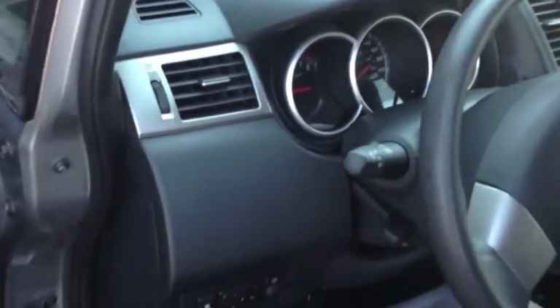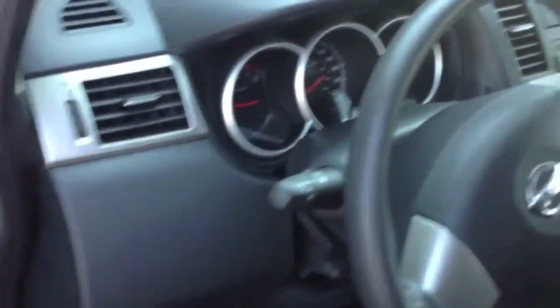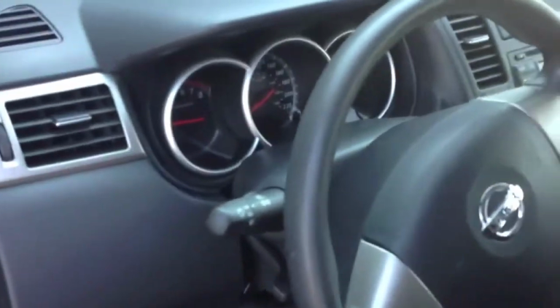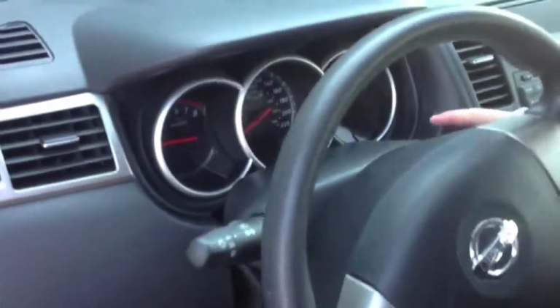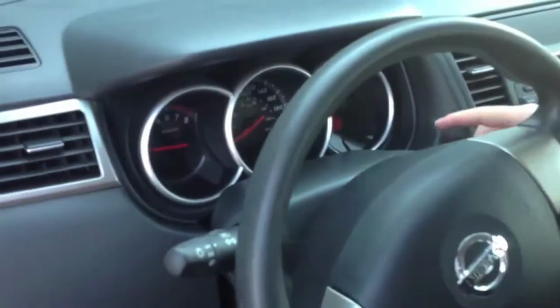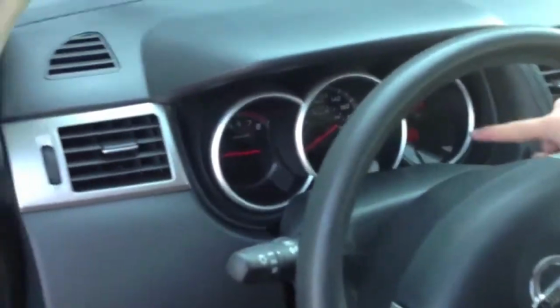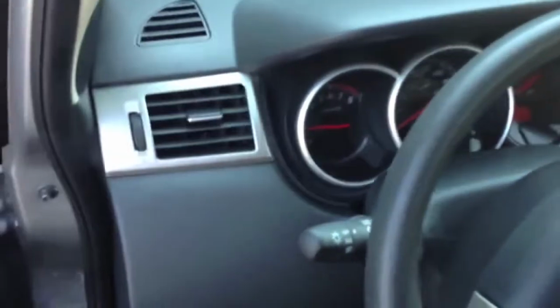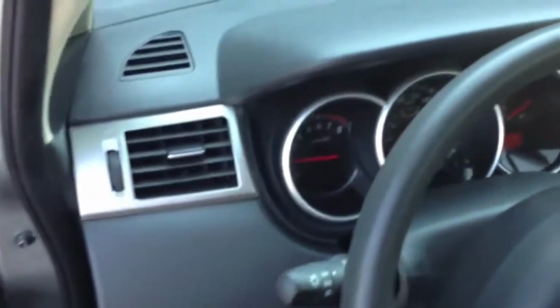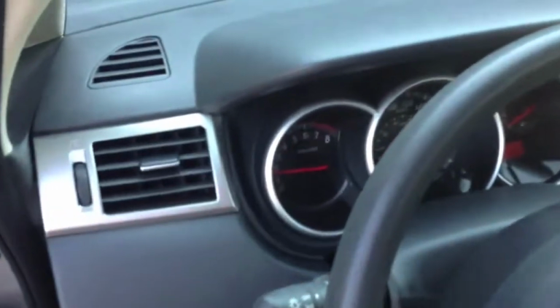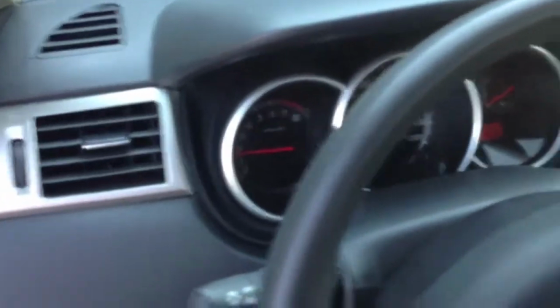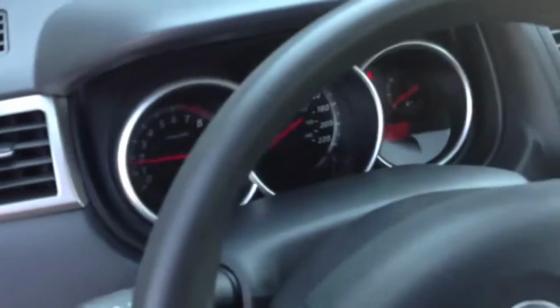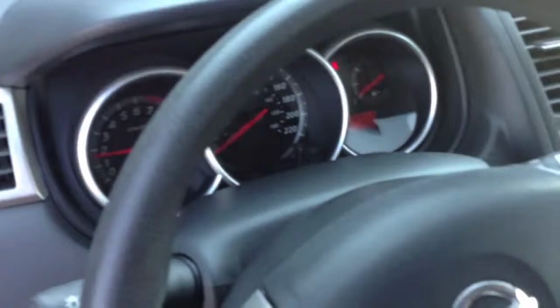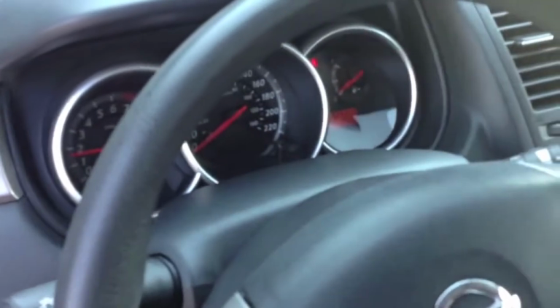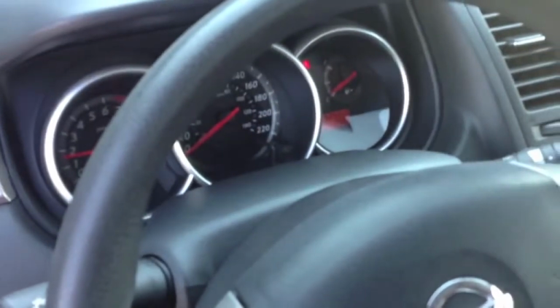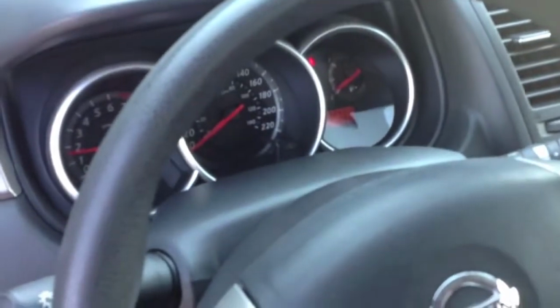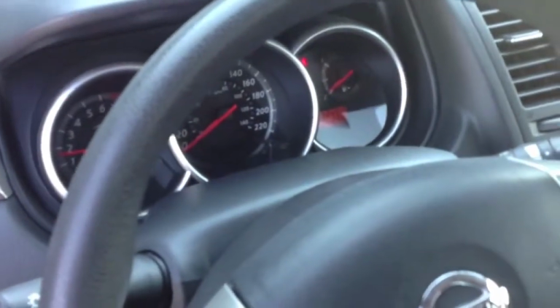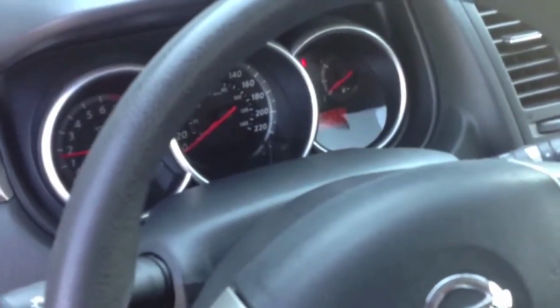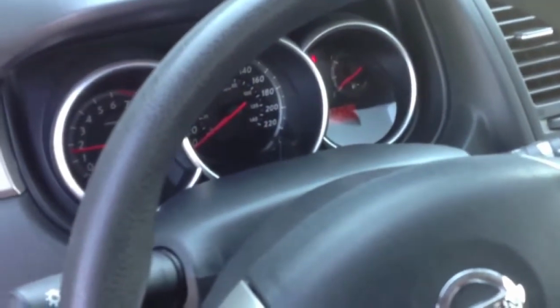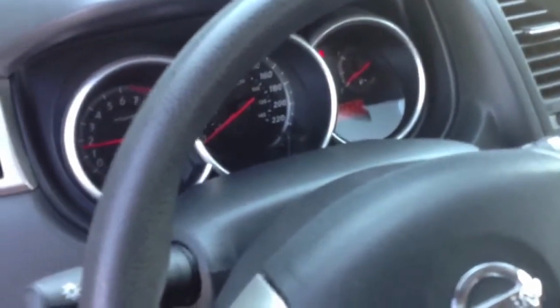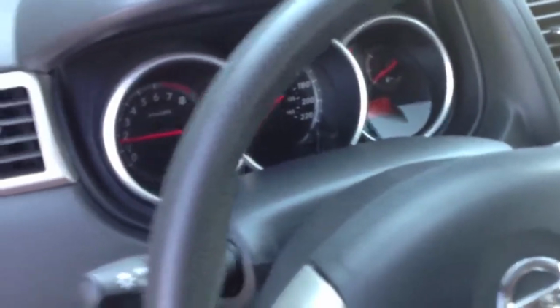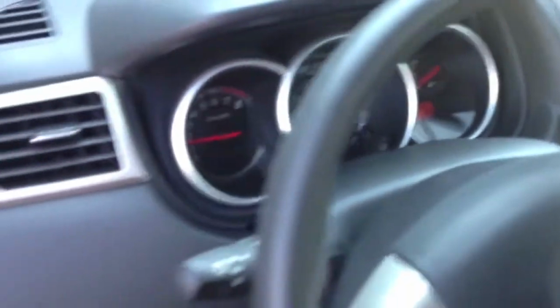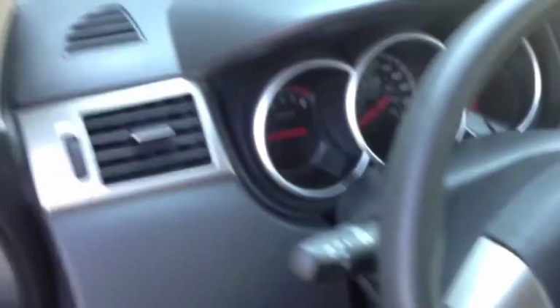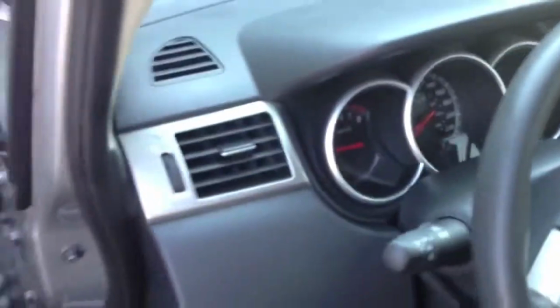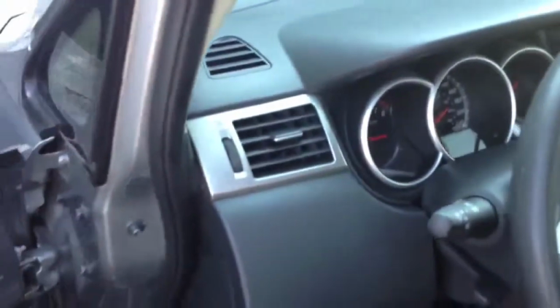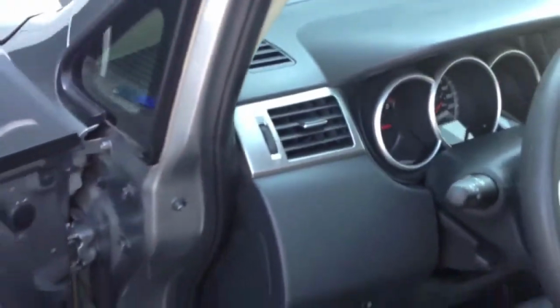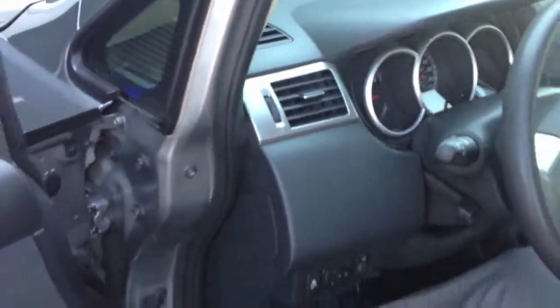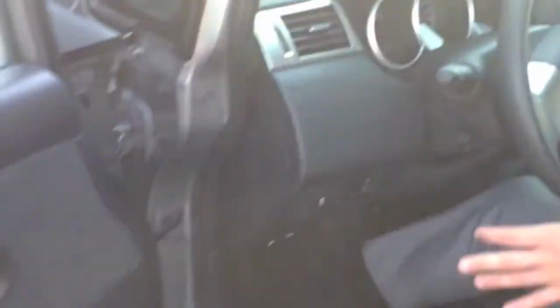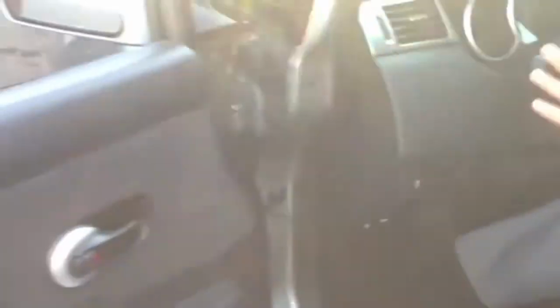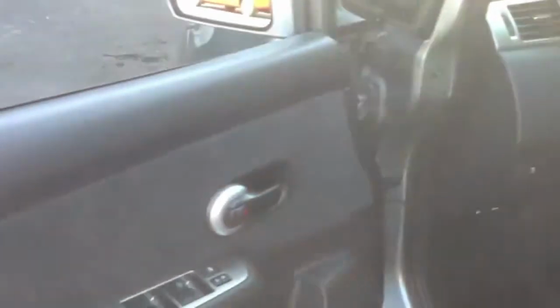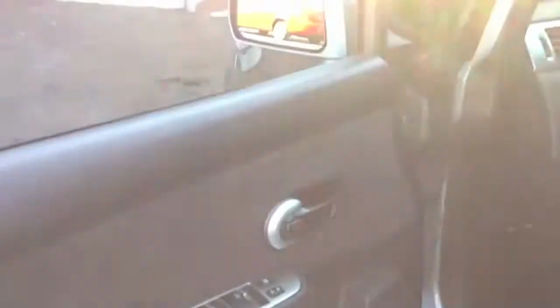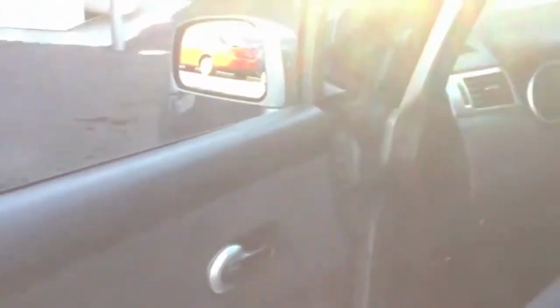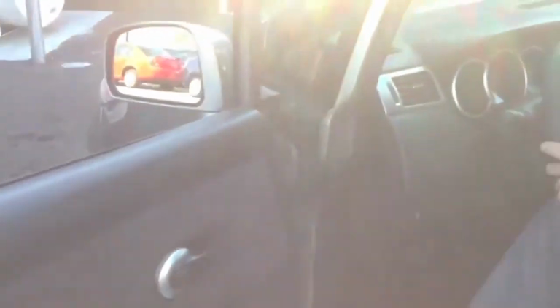It's very clean, and you can see here the odometer reads 32,451 kilometers. It's still got lots of cold air from the air conditioning.